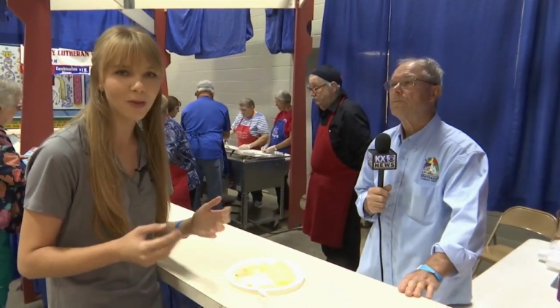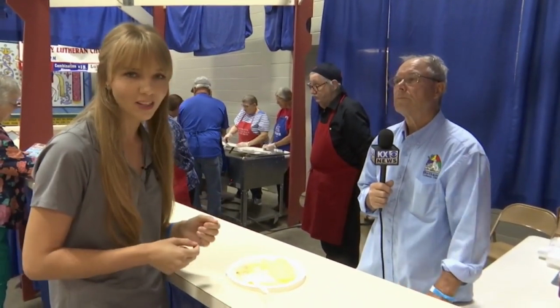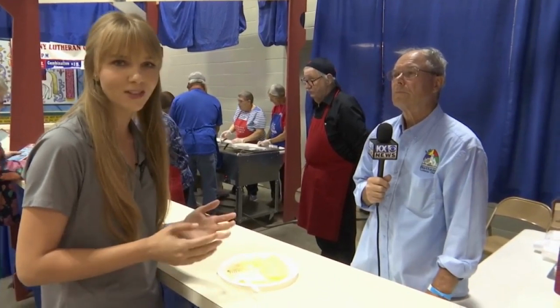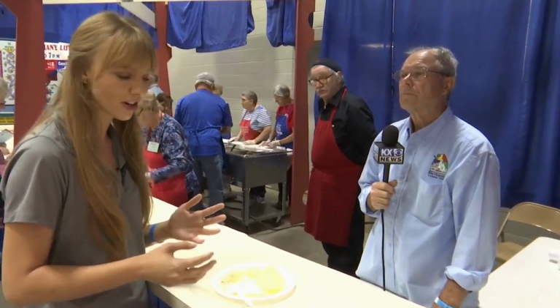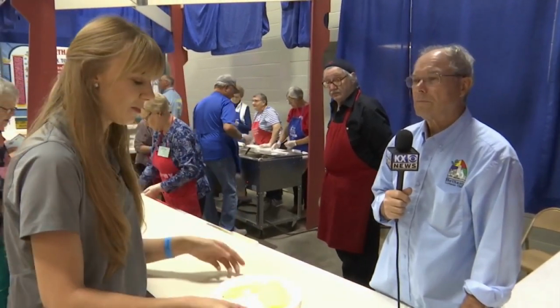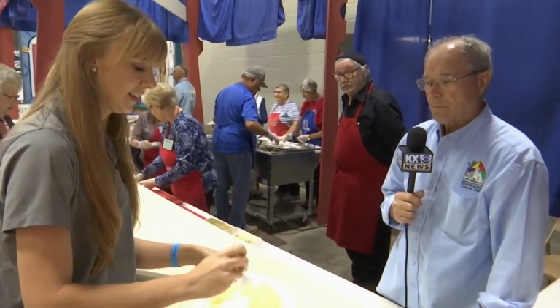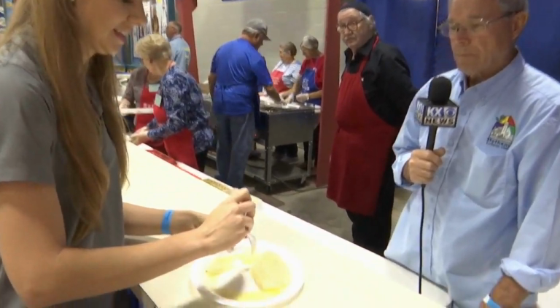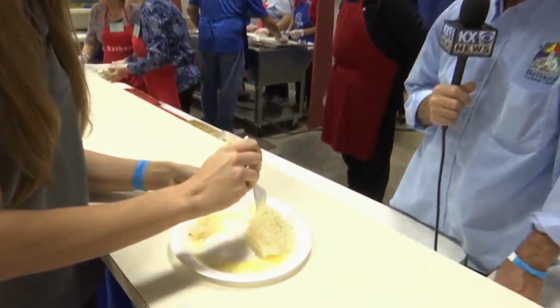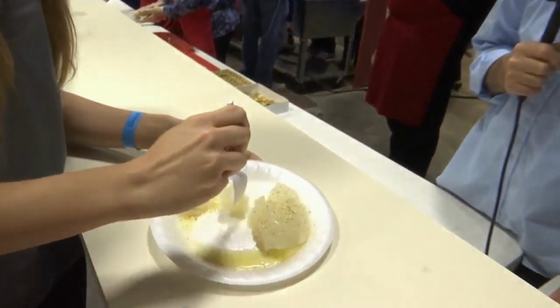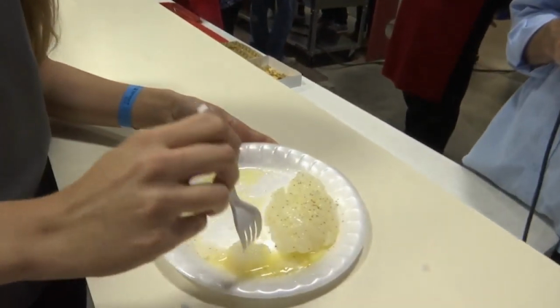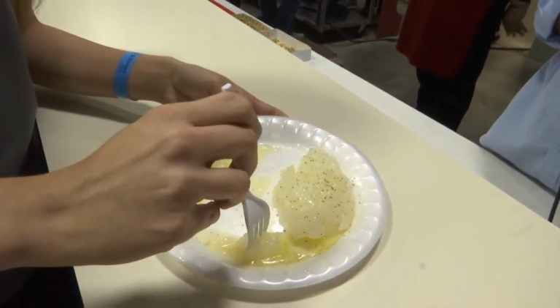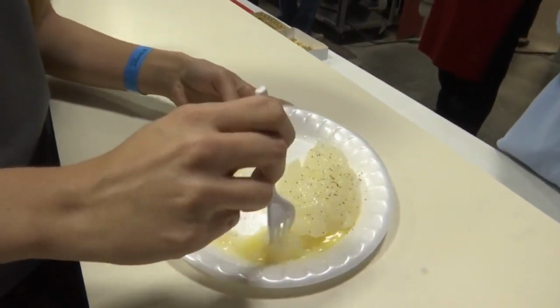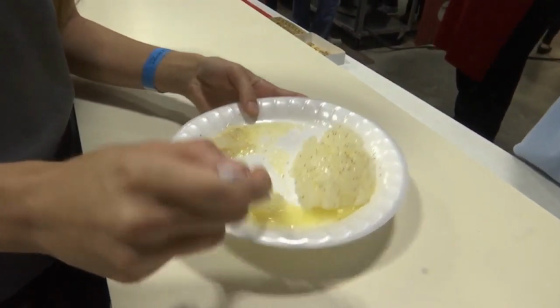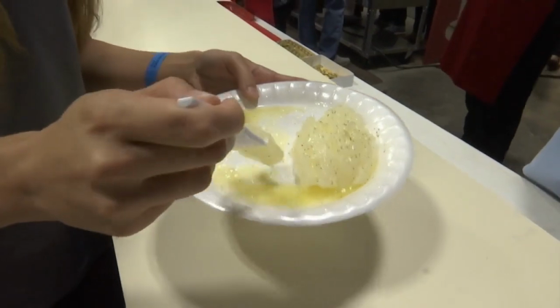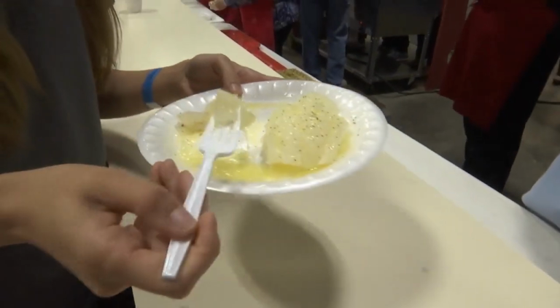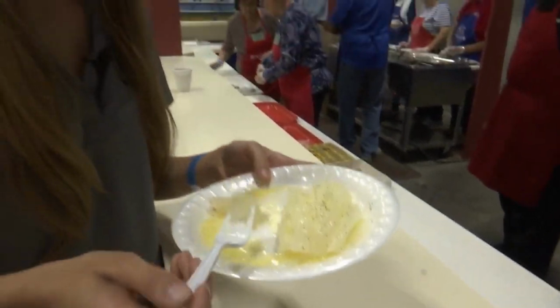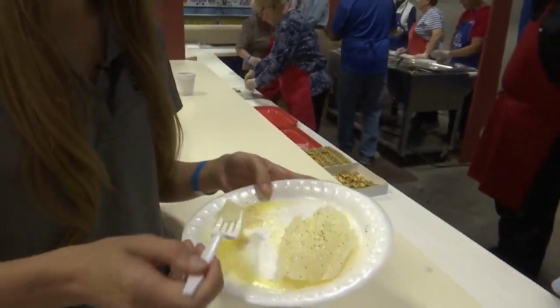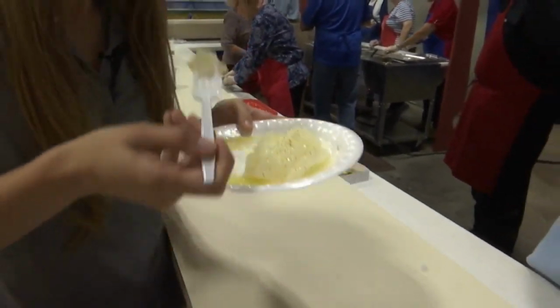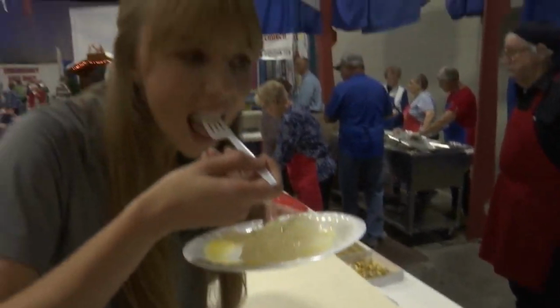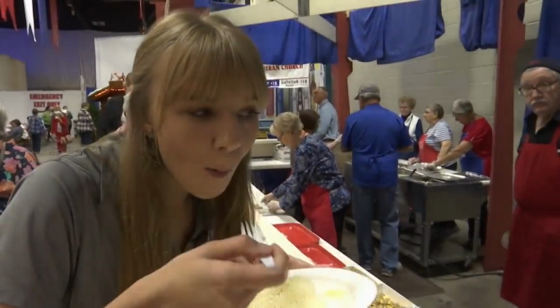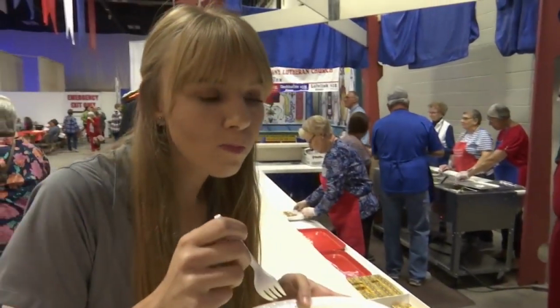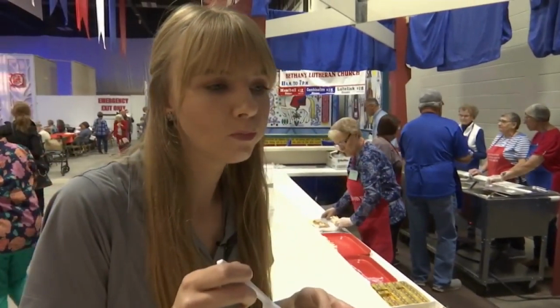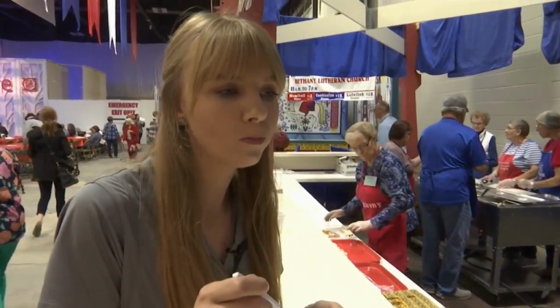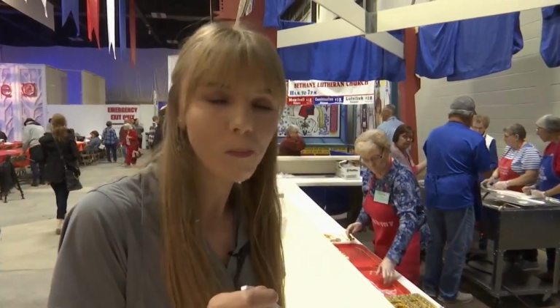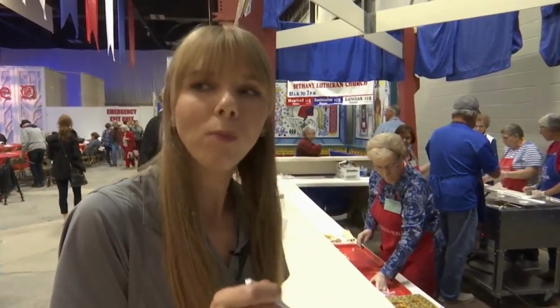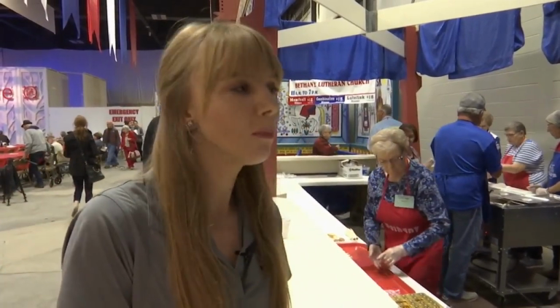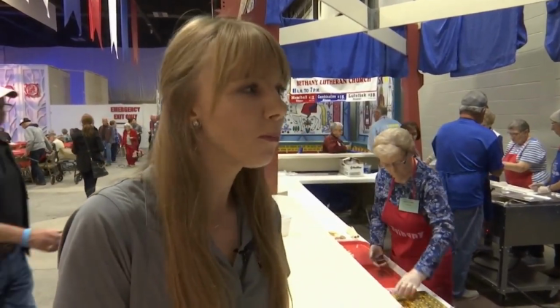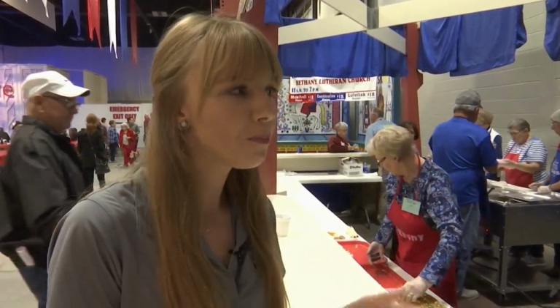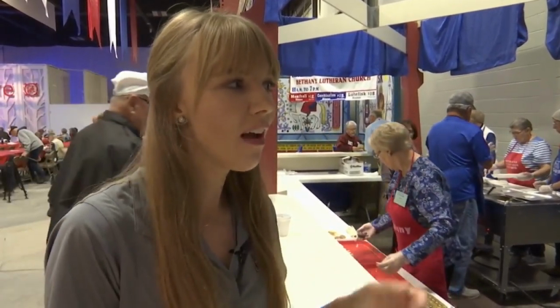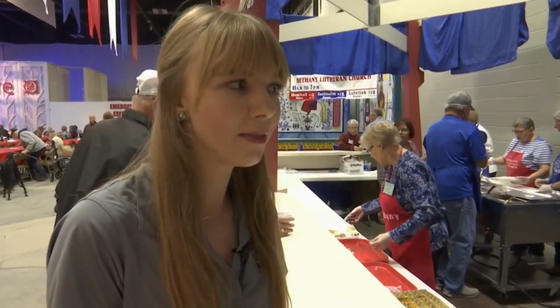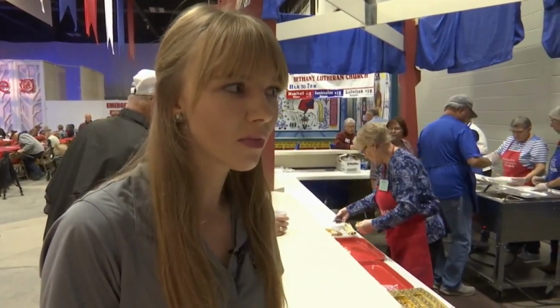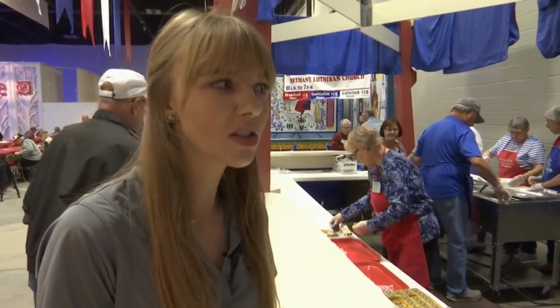I'm going to try Lutefisk for the first time — see how it goes. You said butter makes everything better? The butter is the traditional condiment. It's good. It's good.